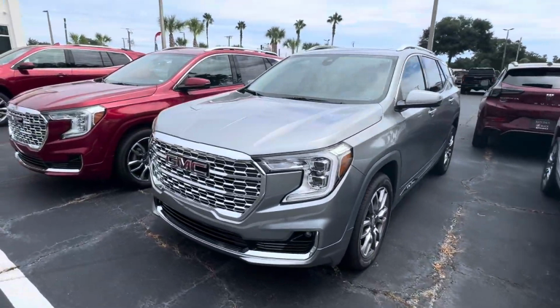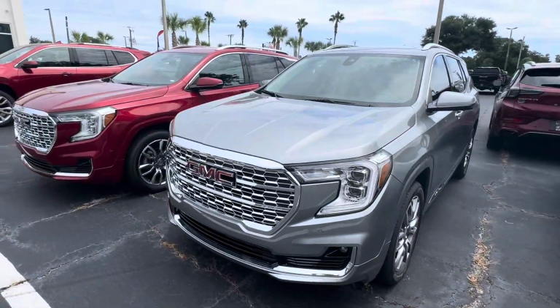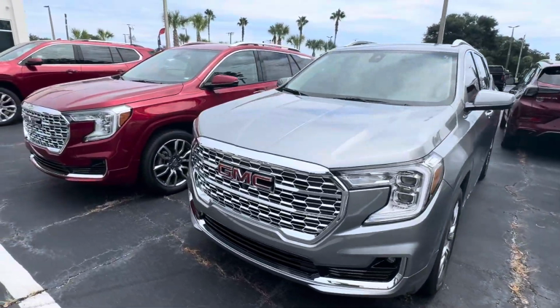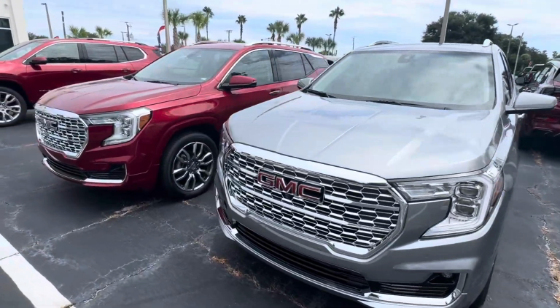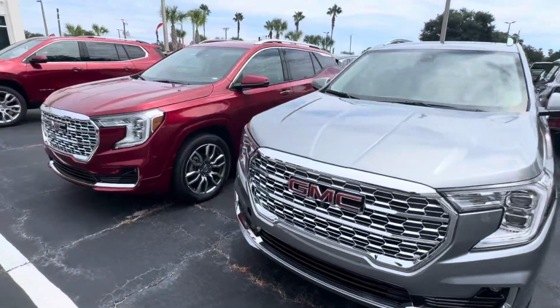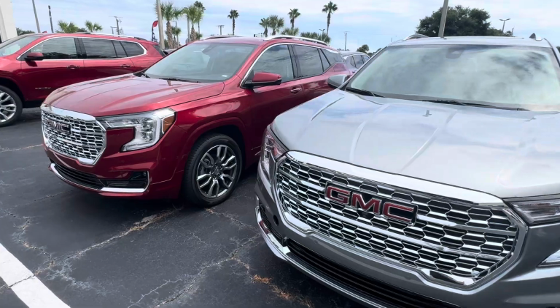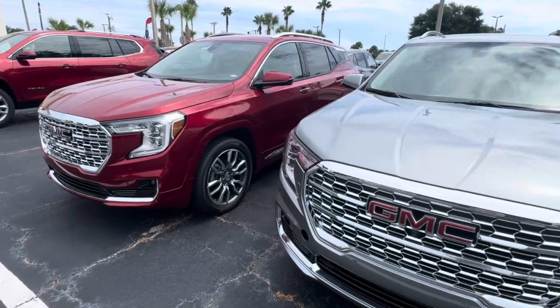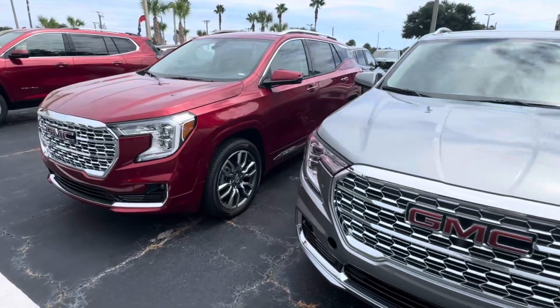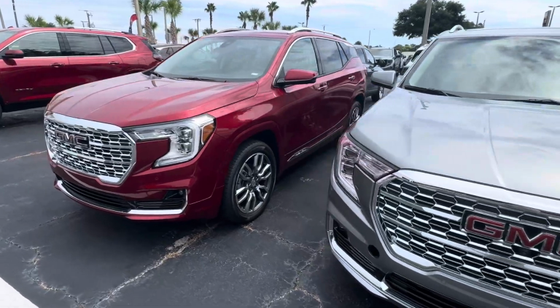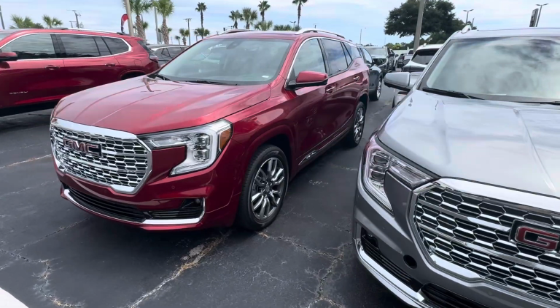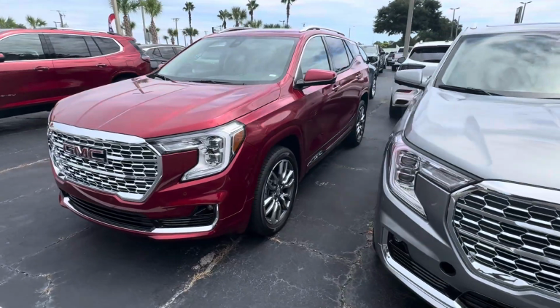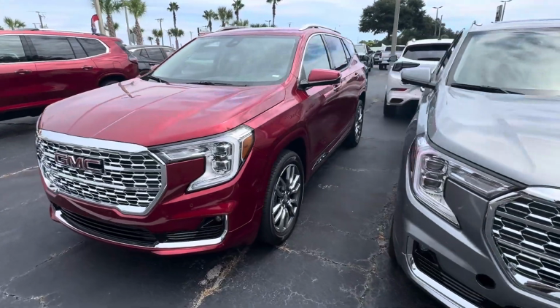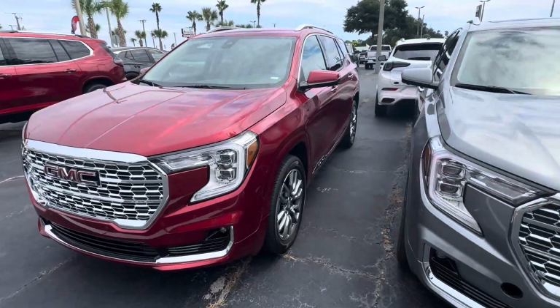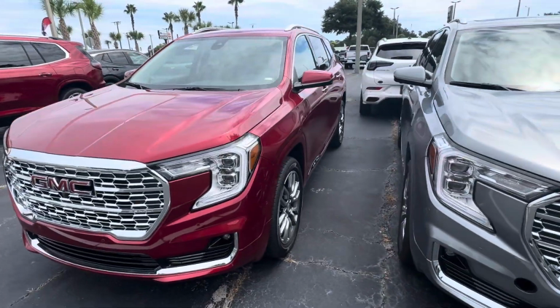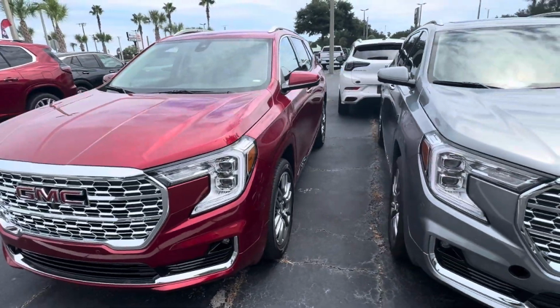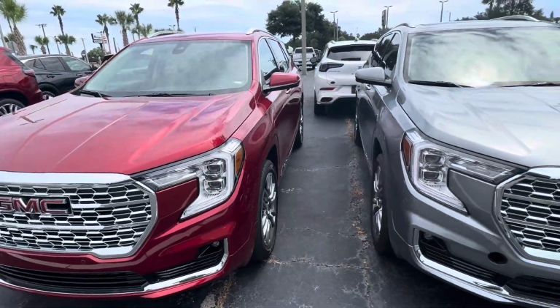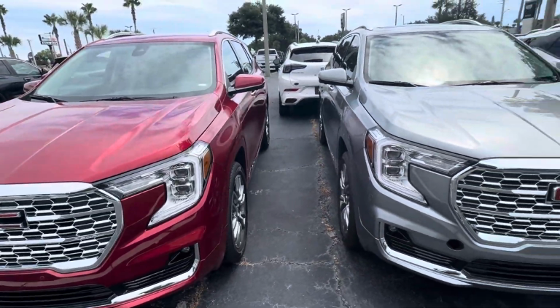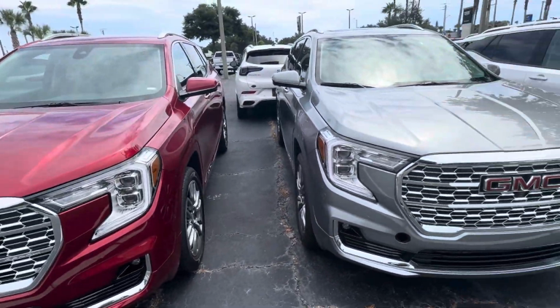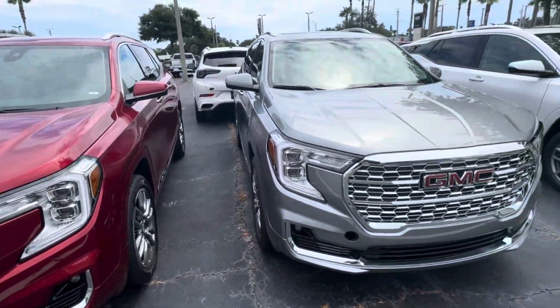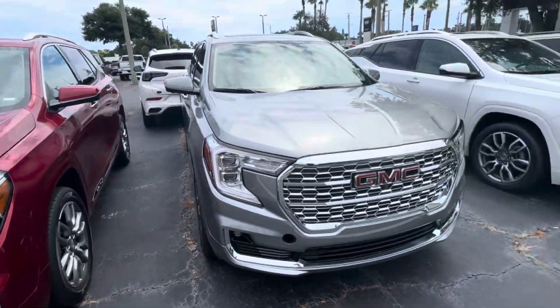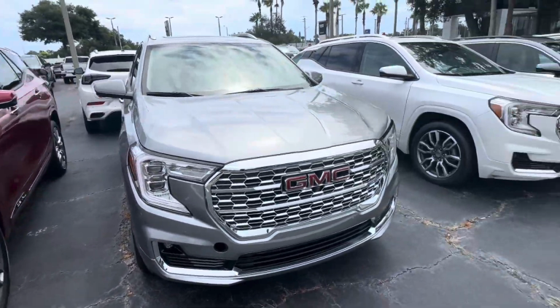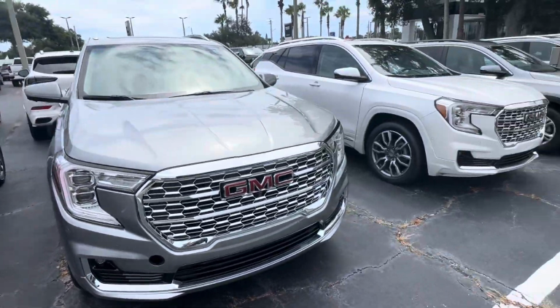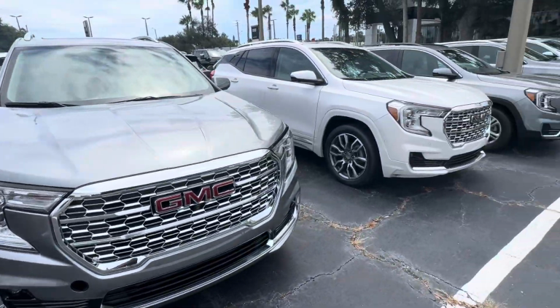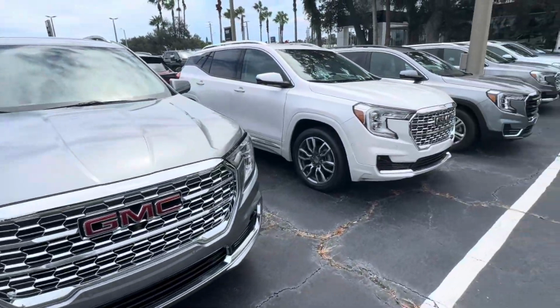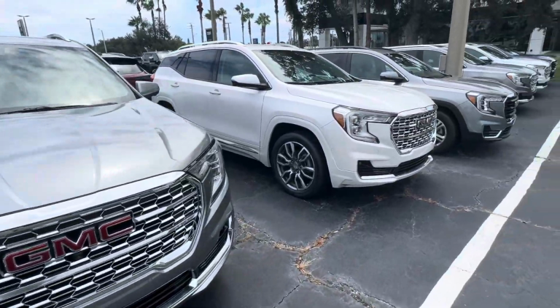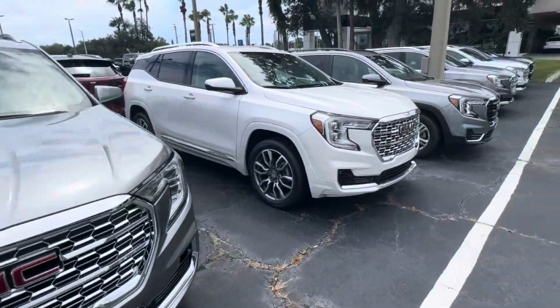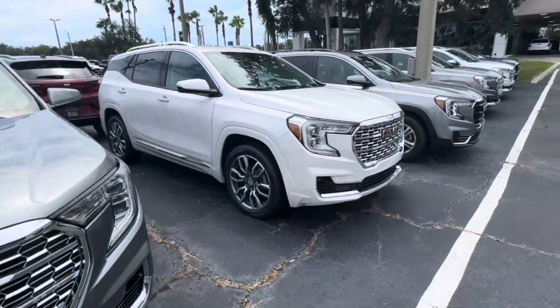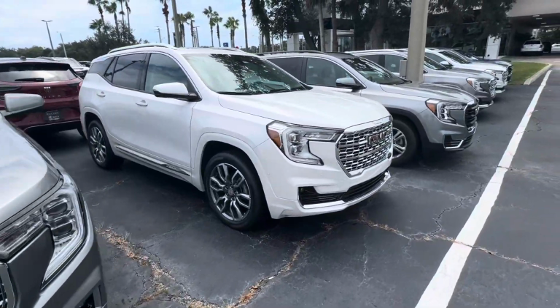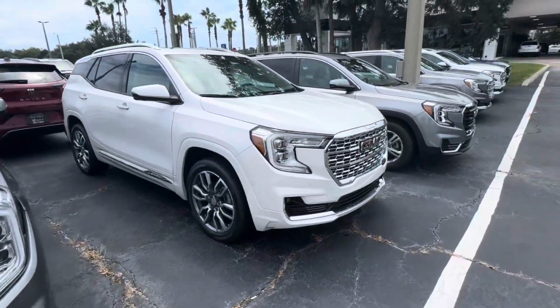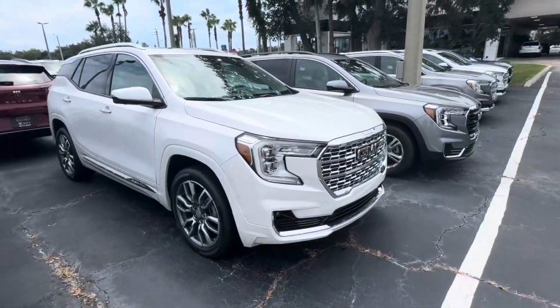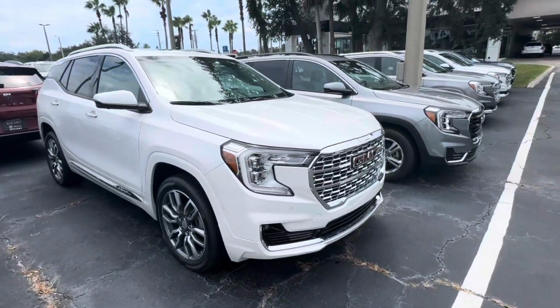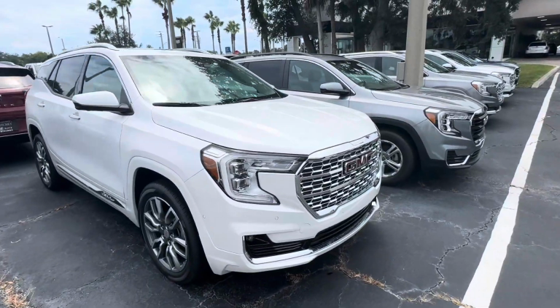If interested in any of these vehicles, please call me at 386-236-5009 and I'll help you out. Thanks.